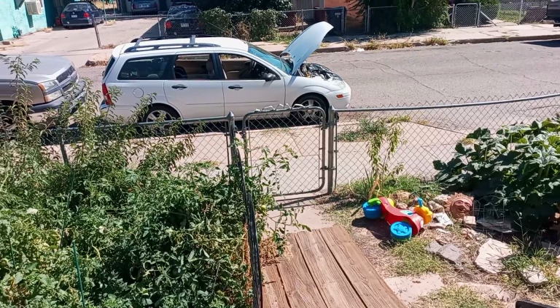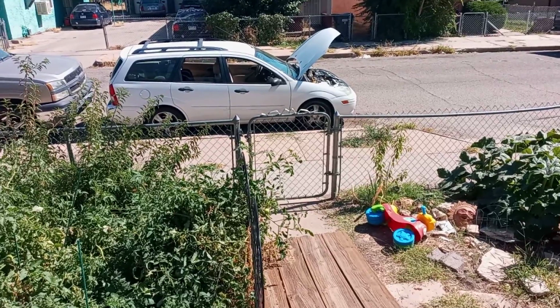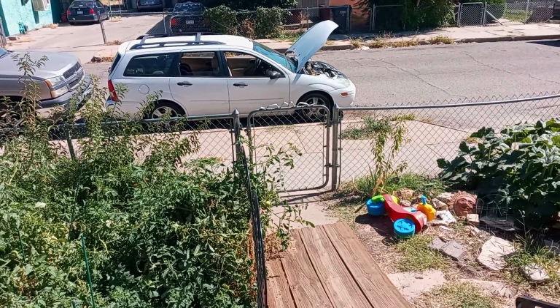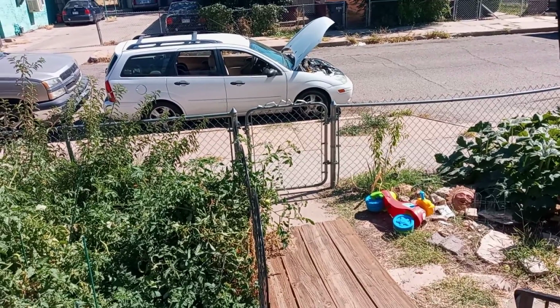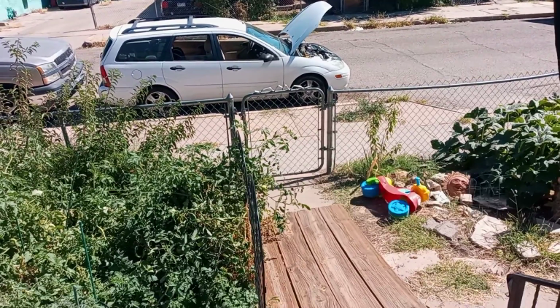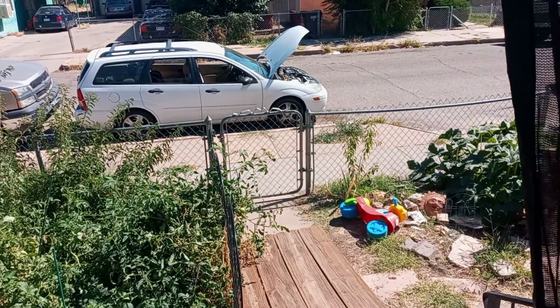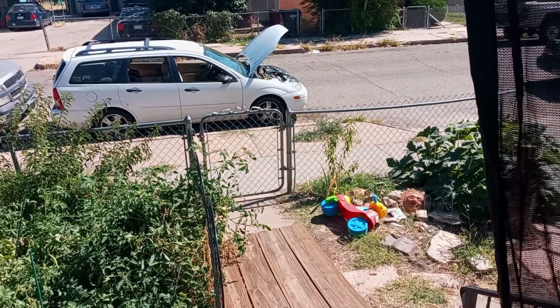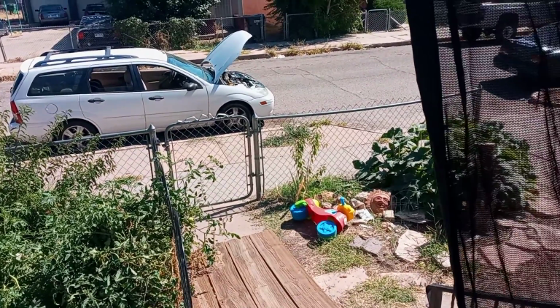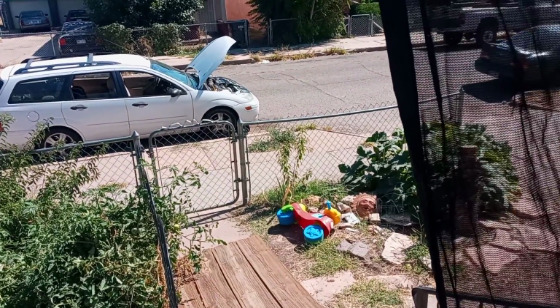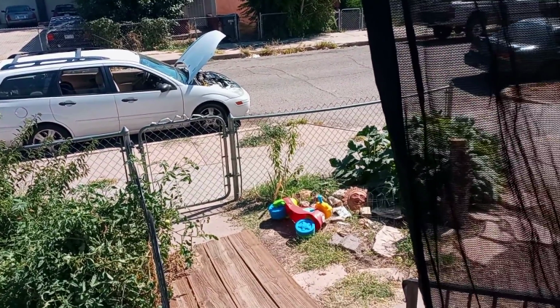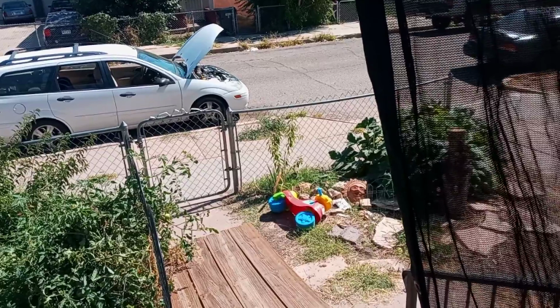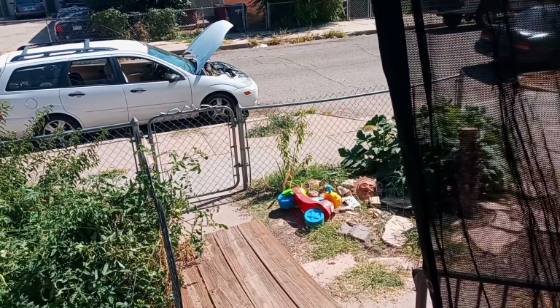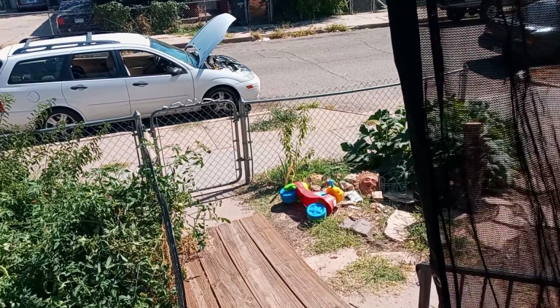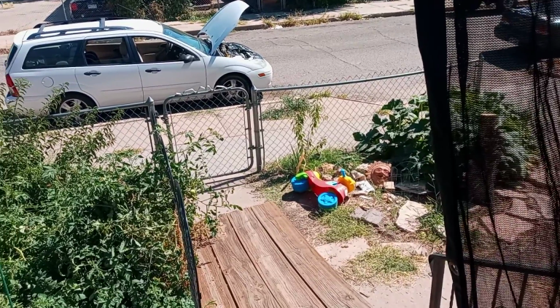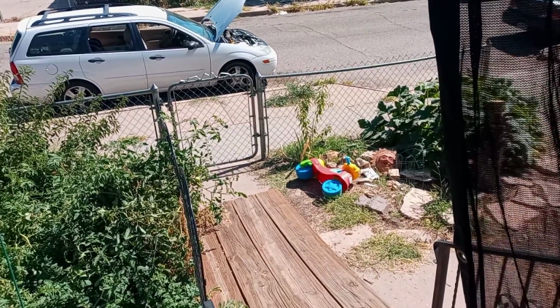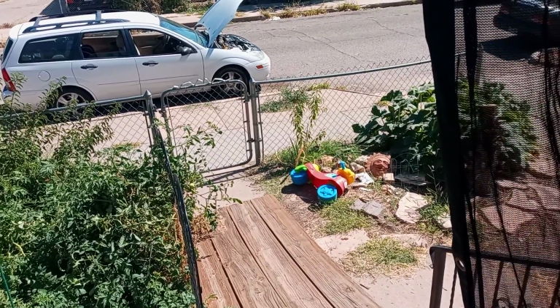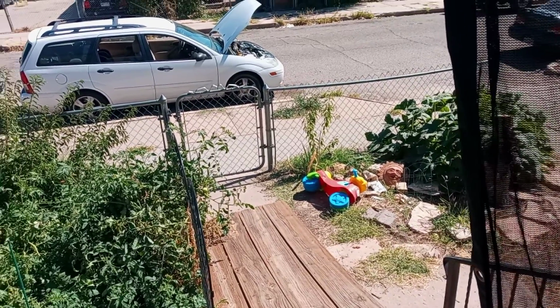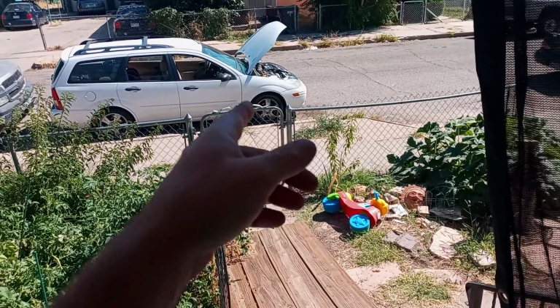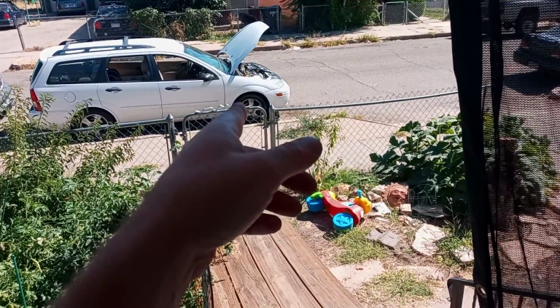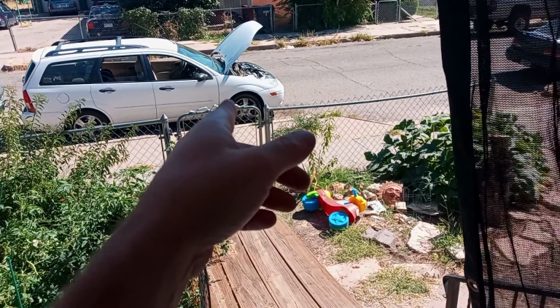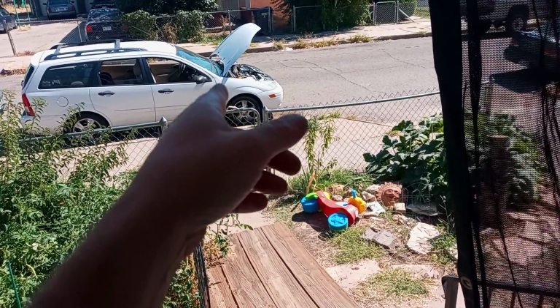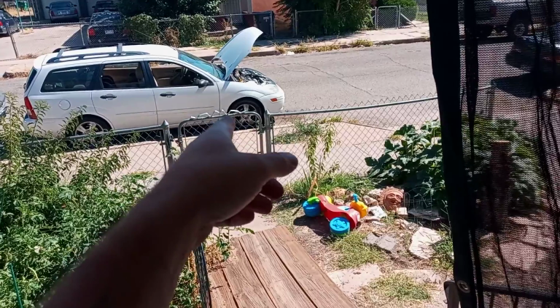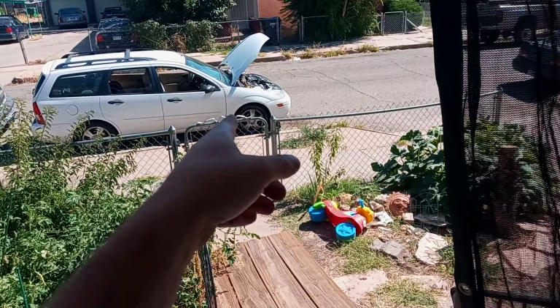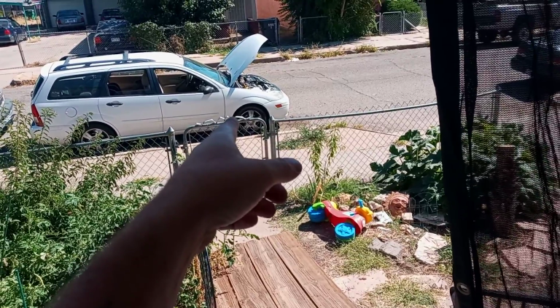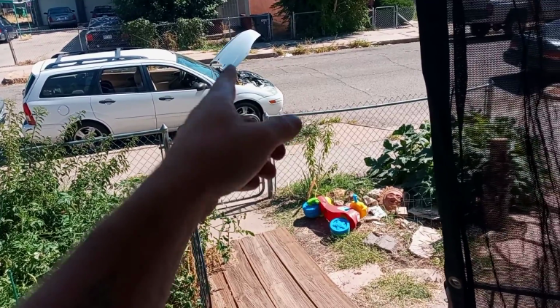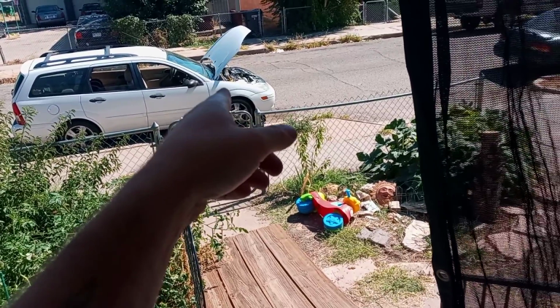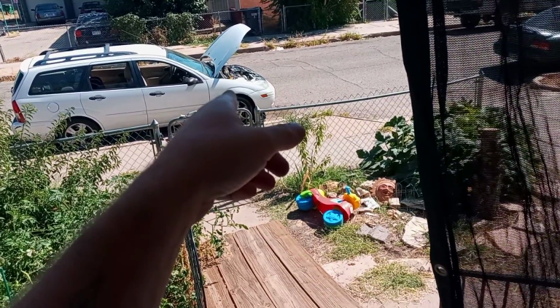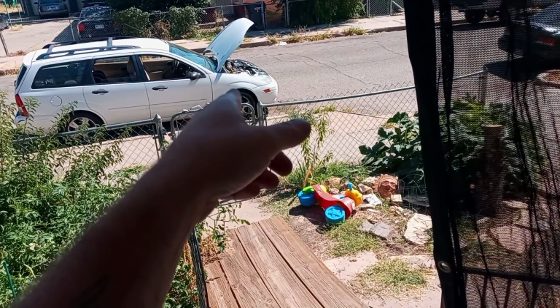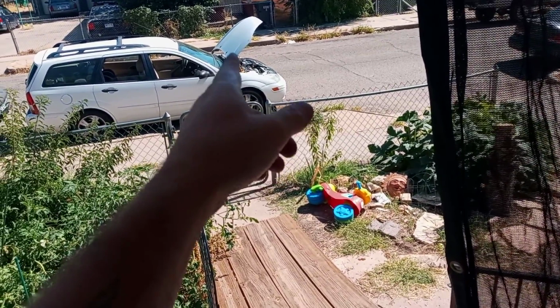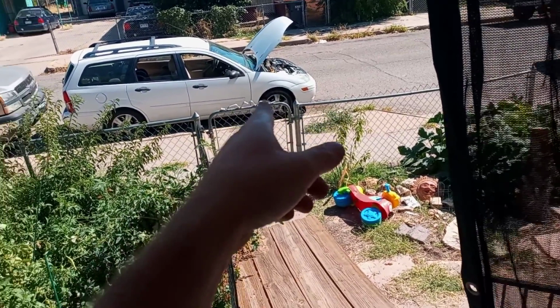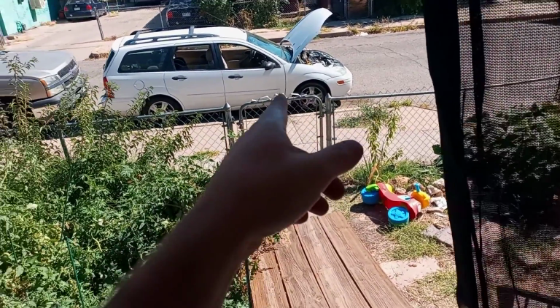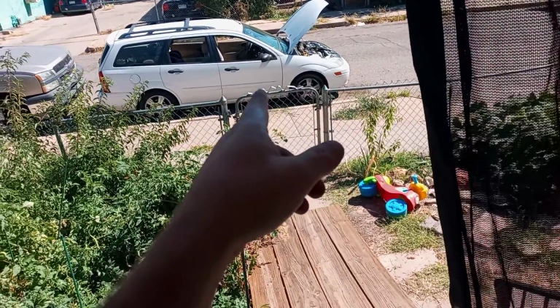All right, adventurers. I just wanted to show you guys what it's like being a mechanic, because the work never stops. So this morning, I had to wire in a pigtail on that so my brother's car wouldn't overheat anymore.